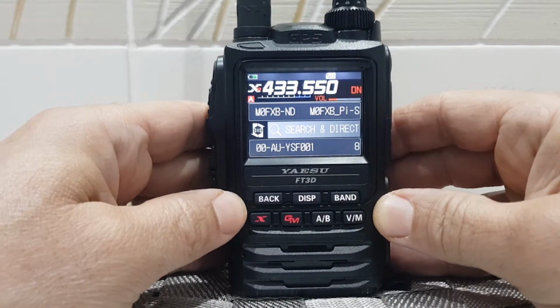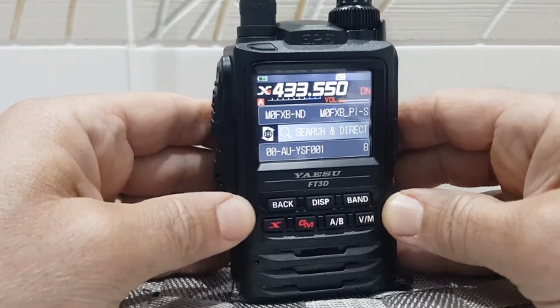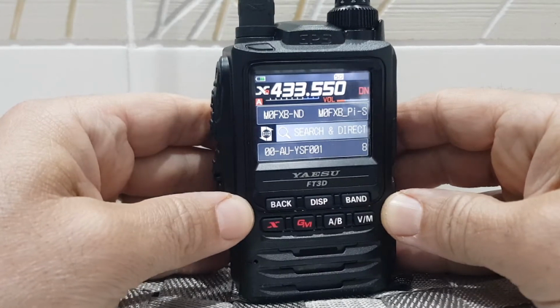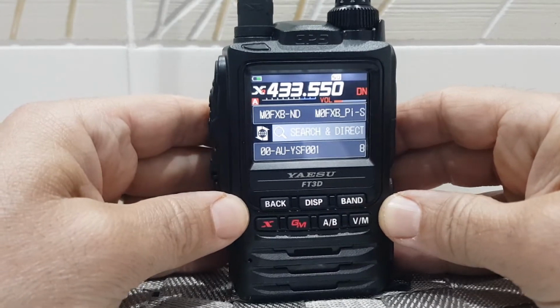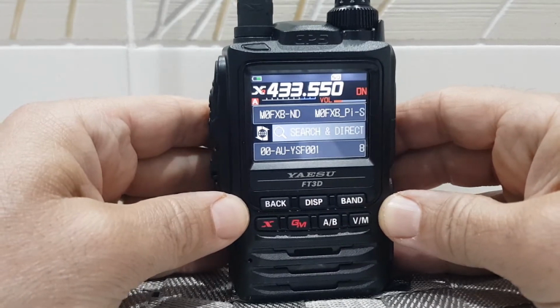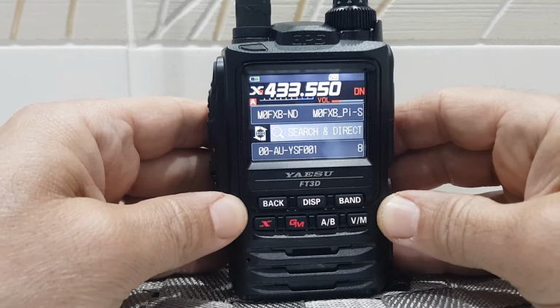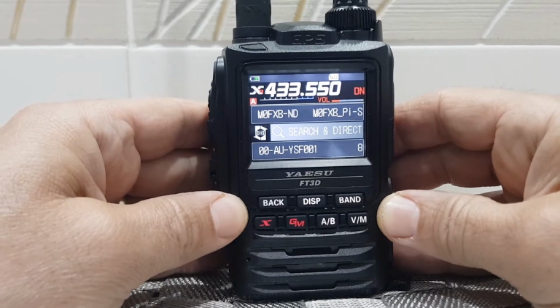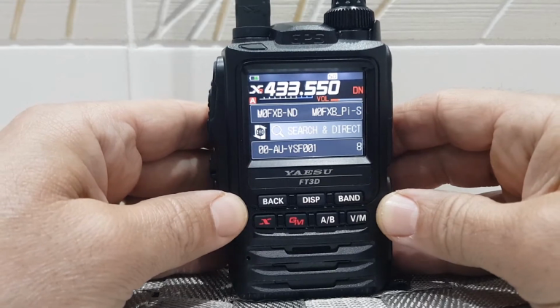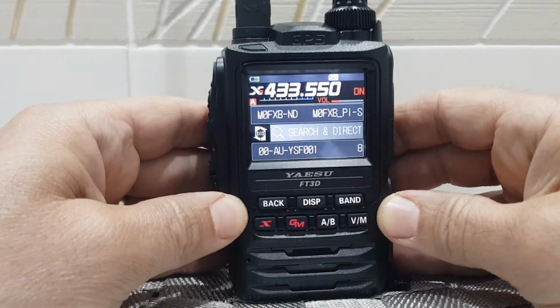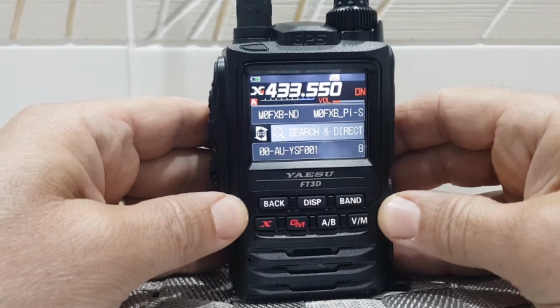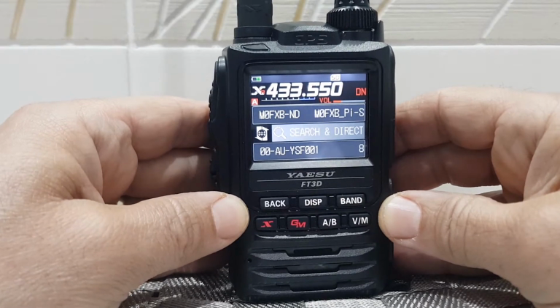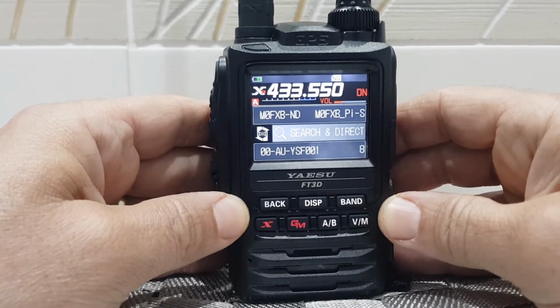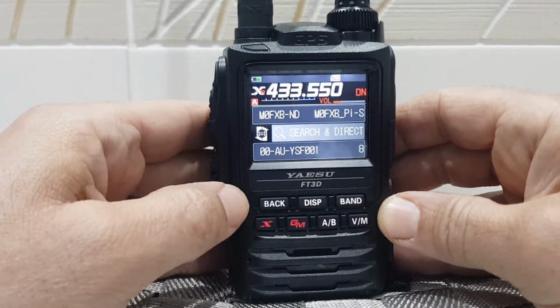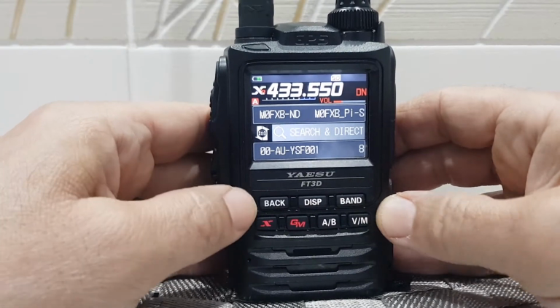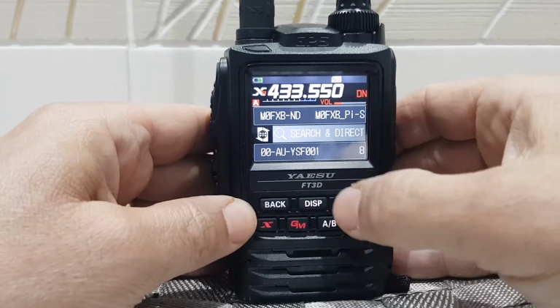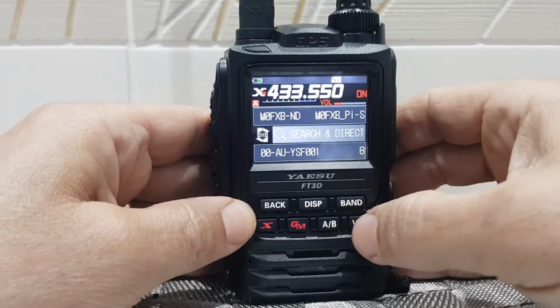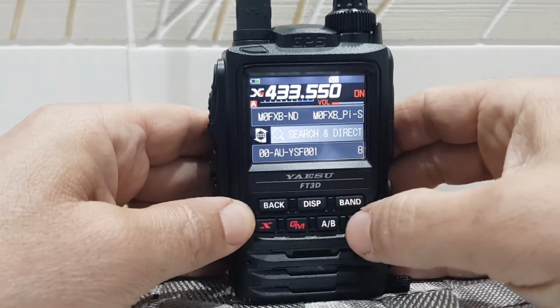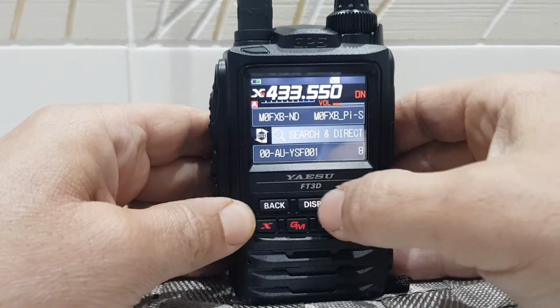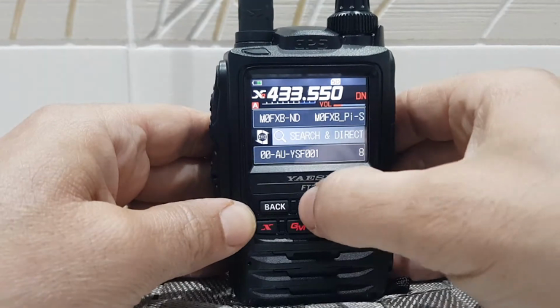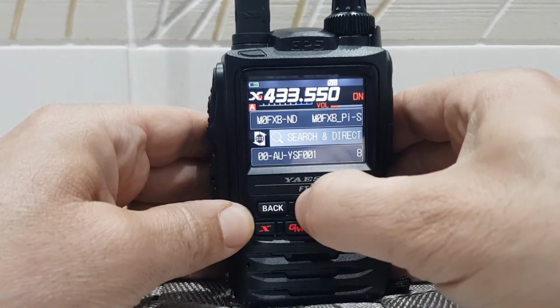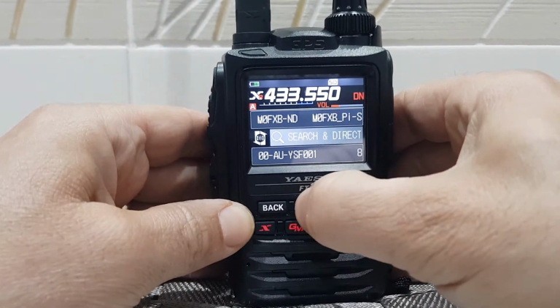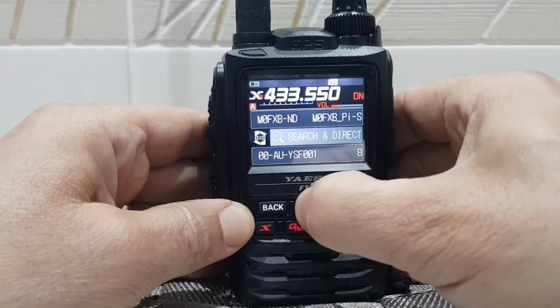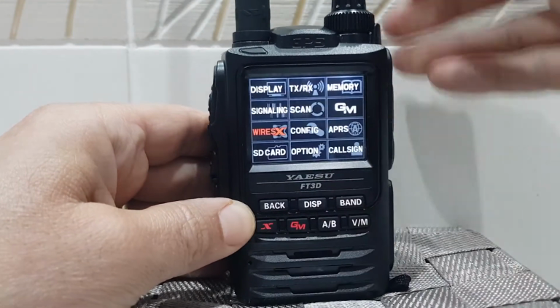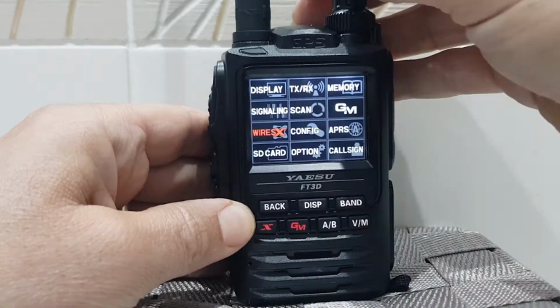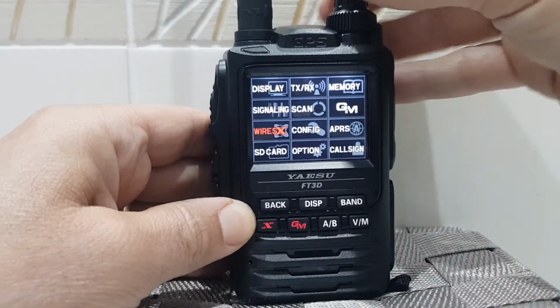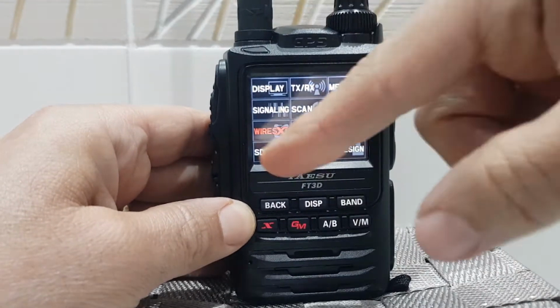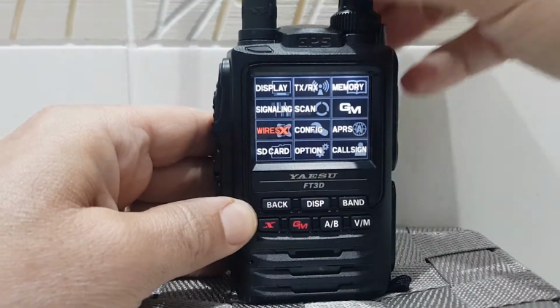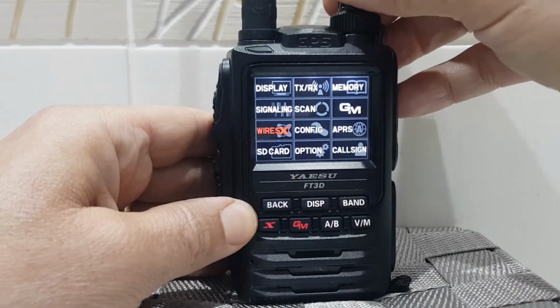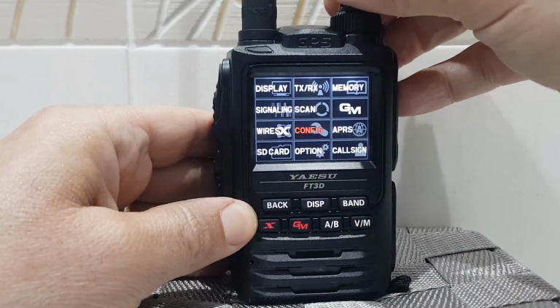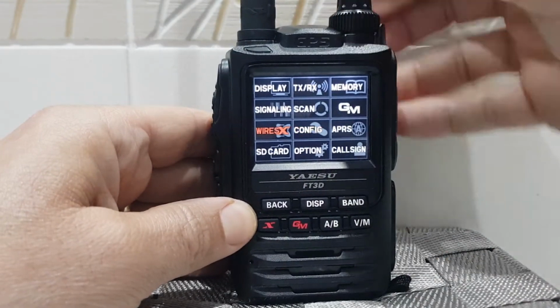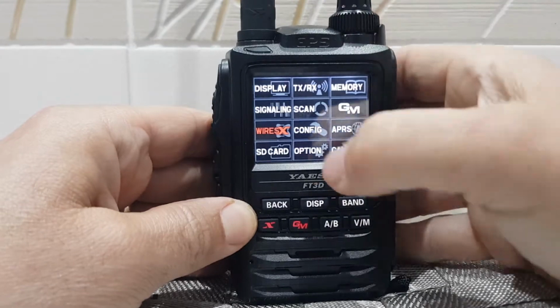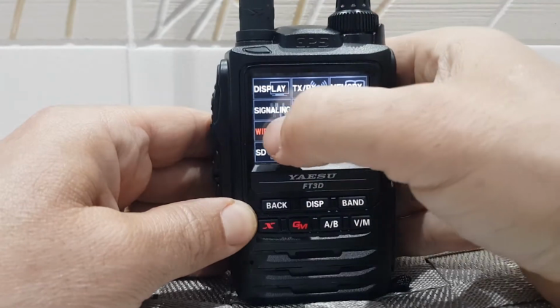So let's just say you're connected via your hotspot and I'm on a YSF reflector. Hold down the DISP button and select YSX. Go to YSX.